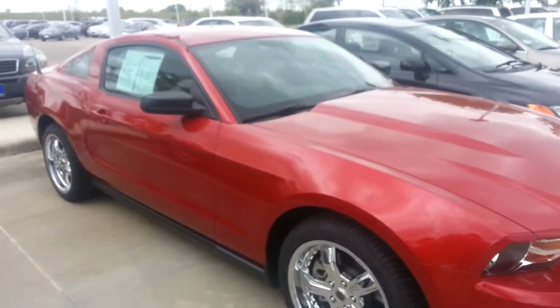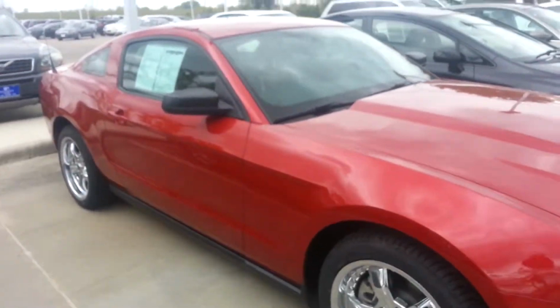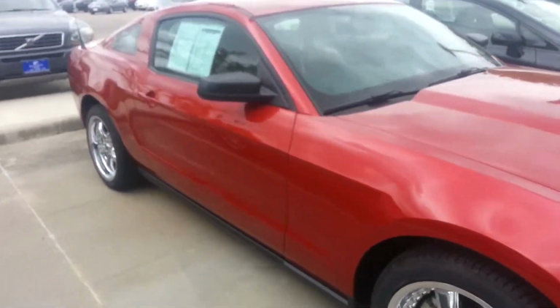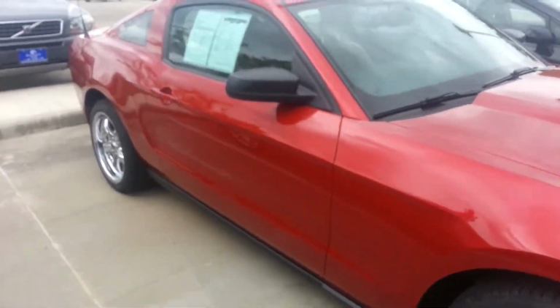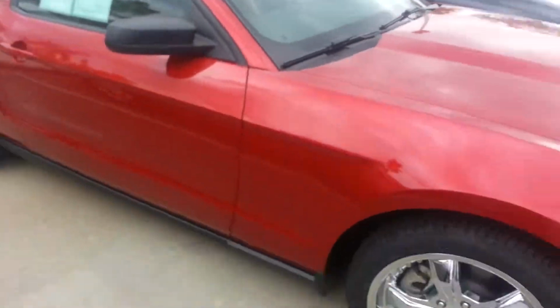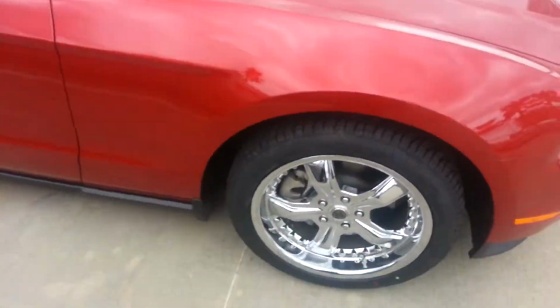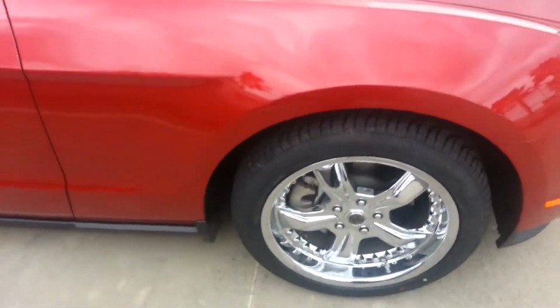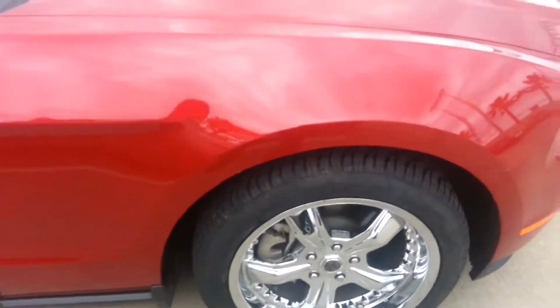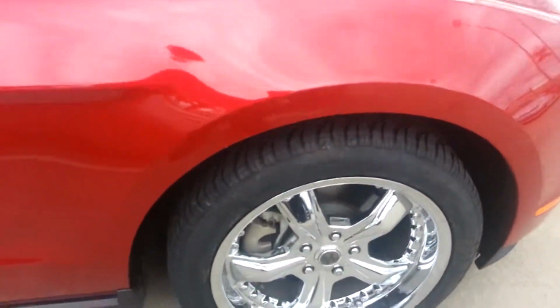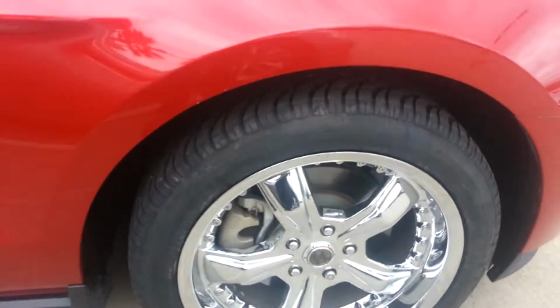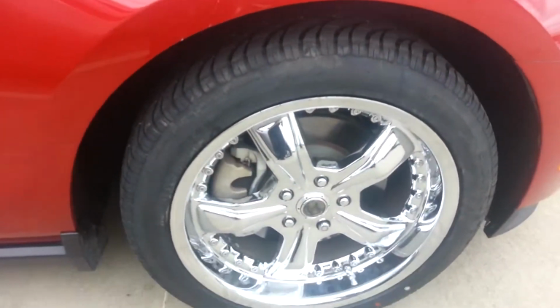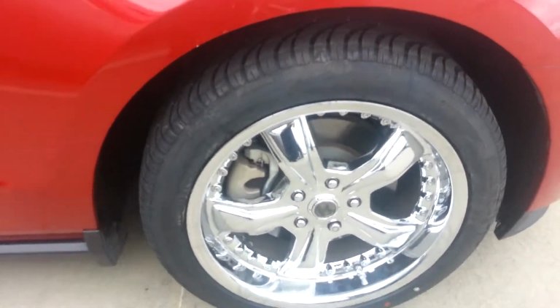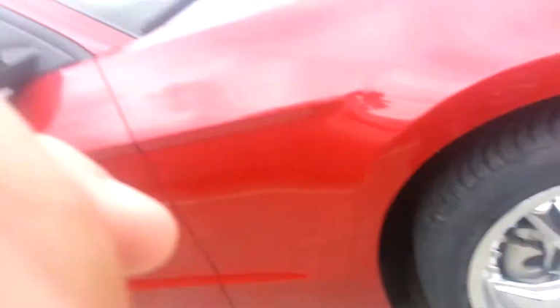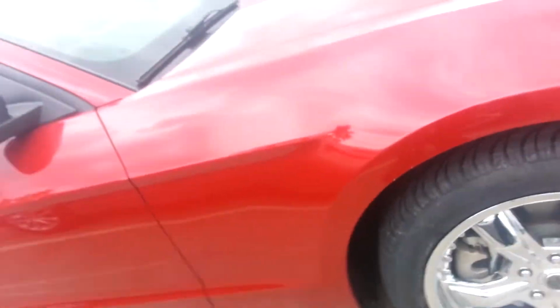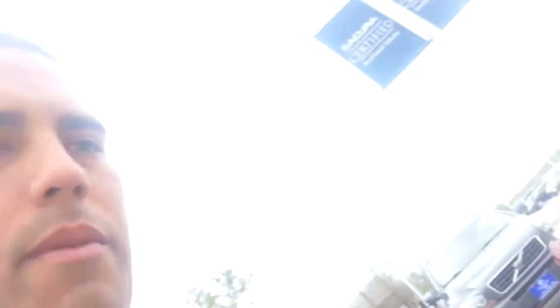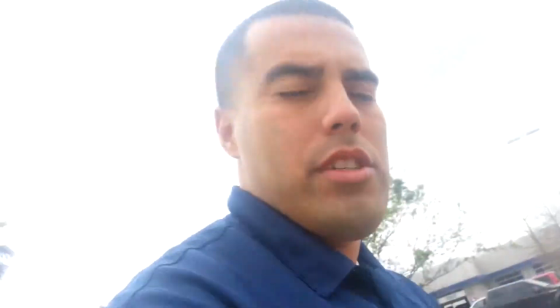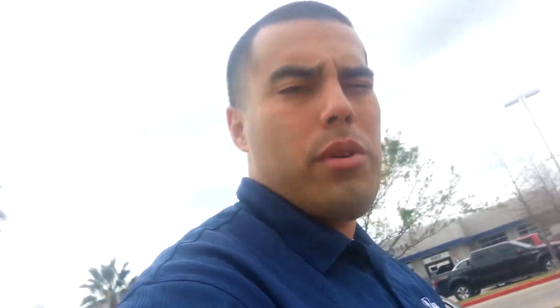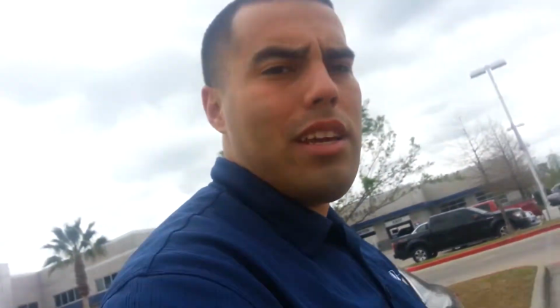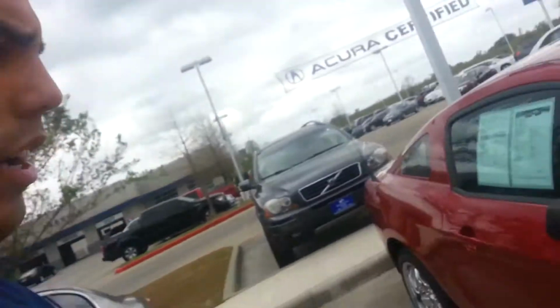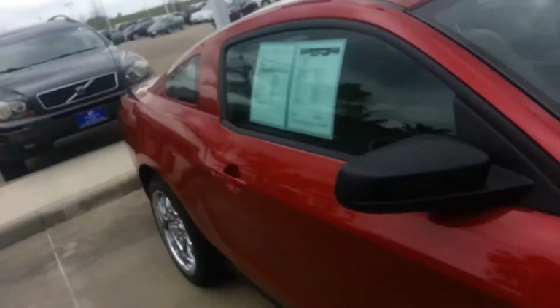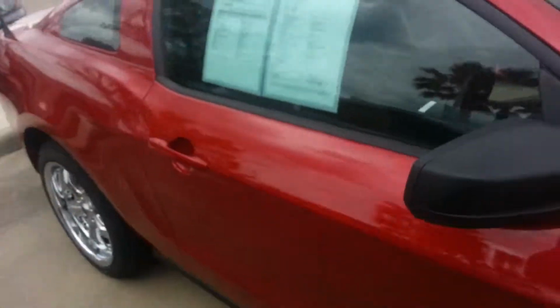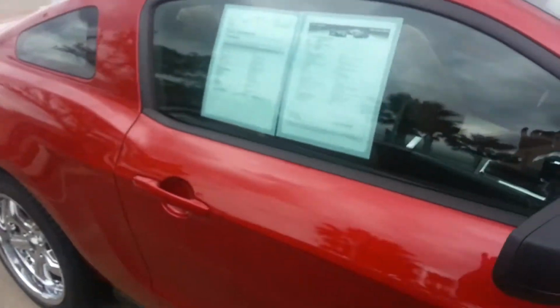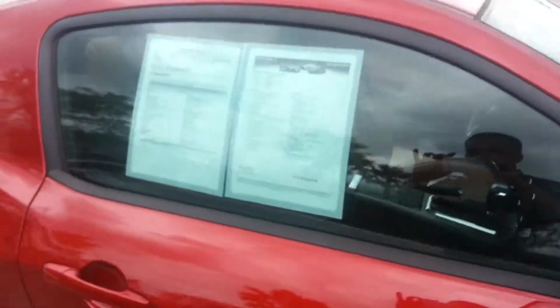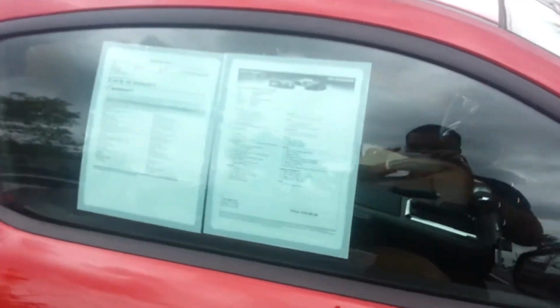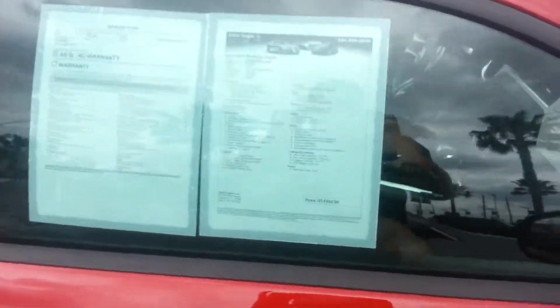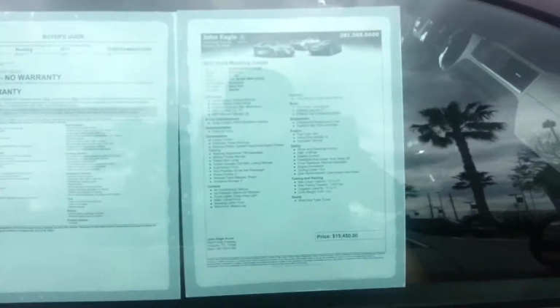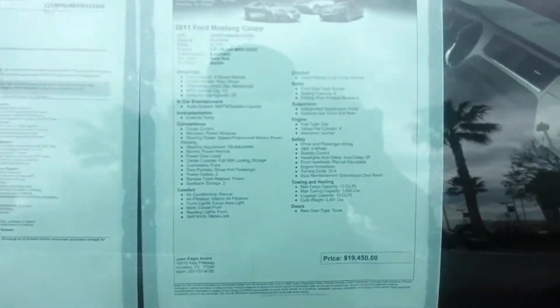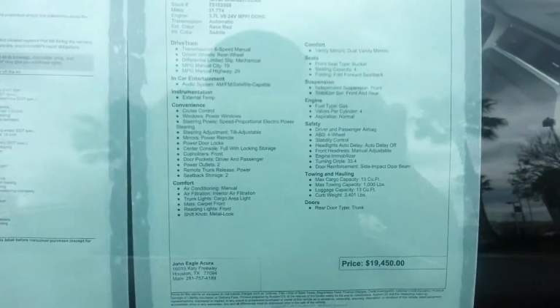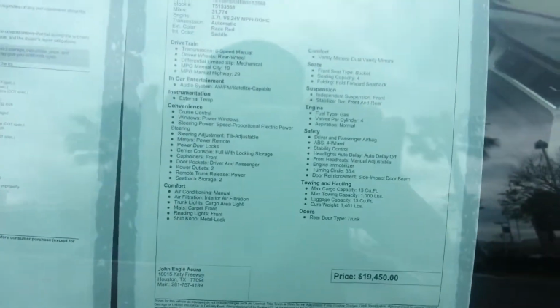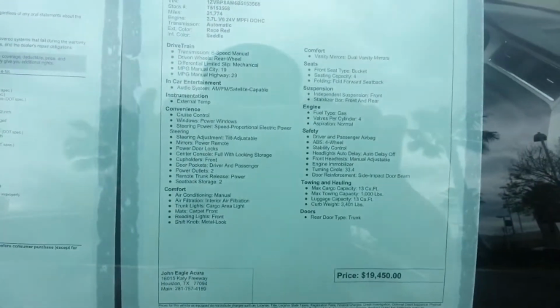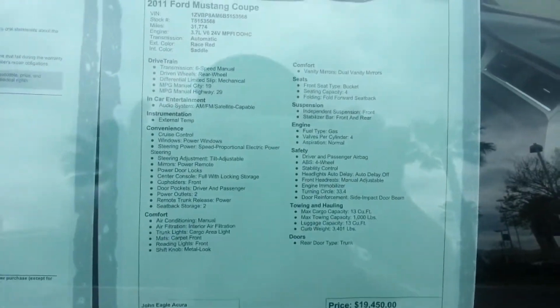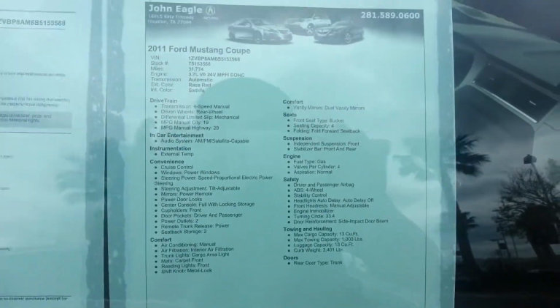This is the new body style. Take a look at these really nice wheels we have on here. My name is Junior with John Eagle Acura, number one Acura dealer in Texas, right outside of KDN Houston.